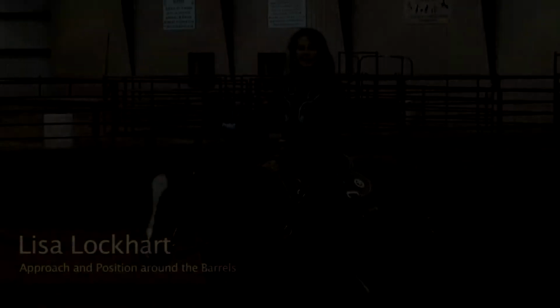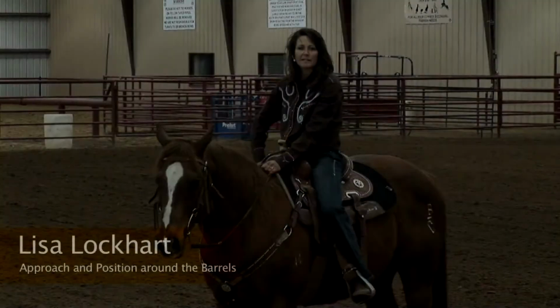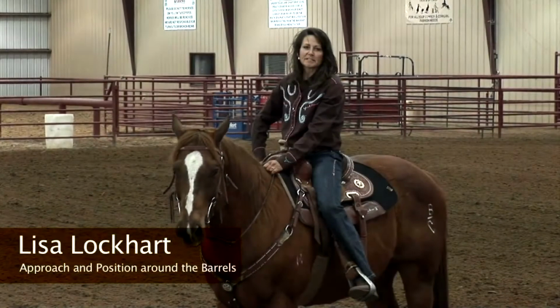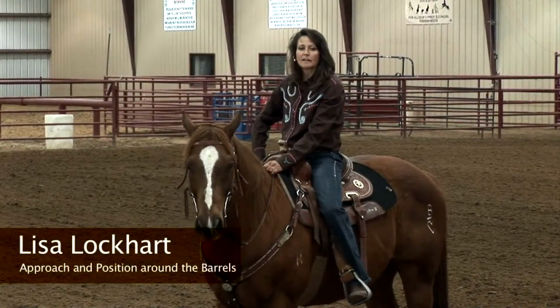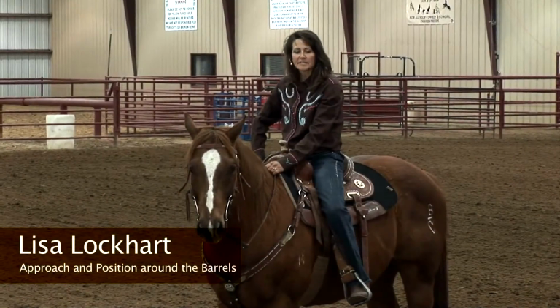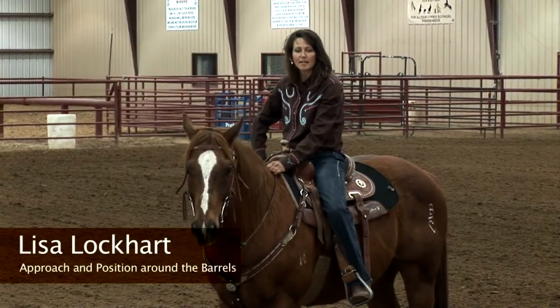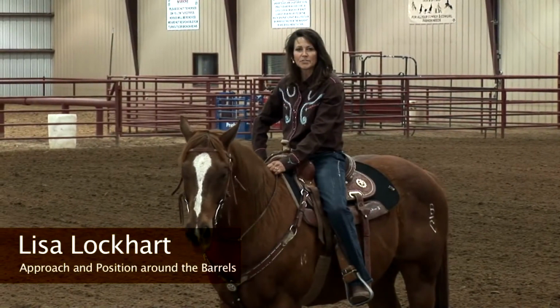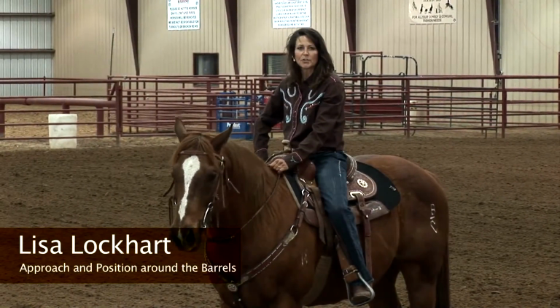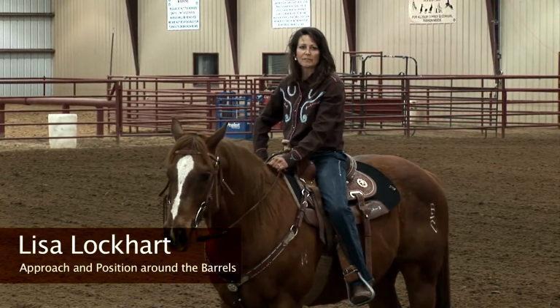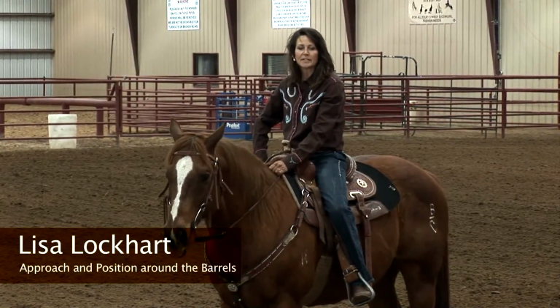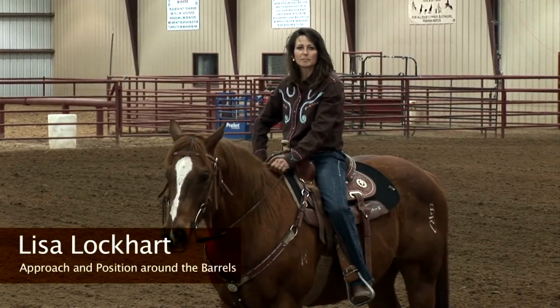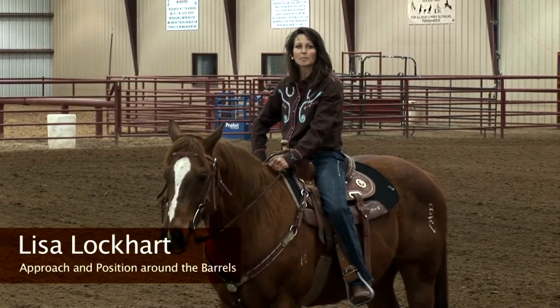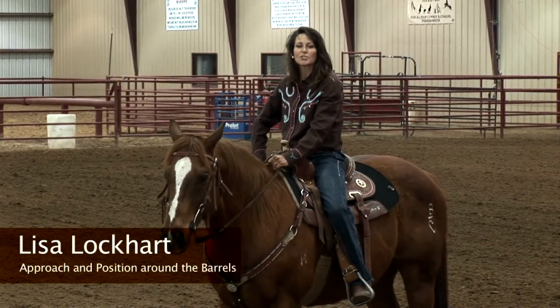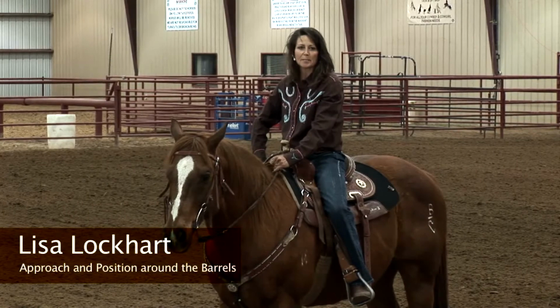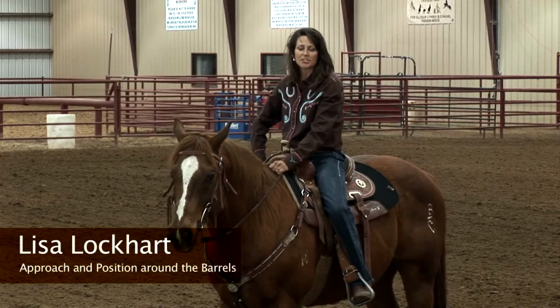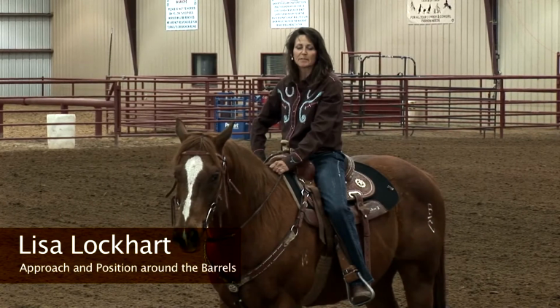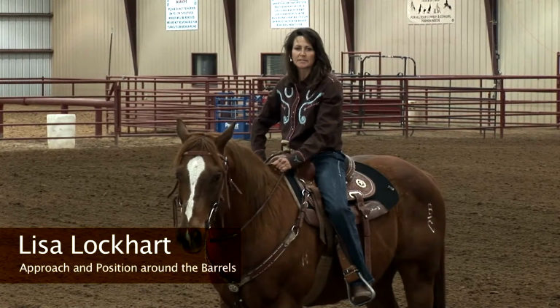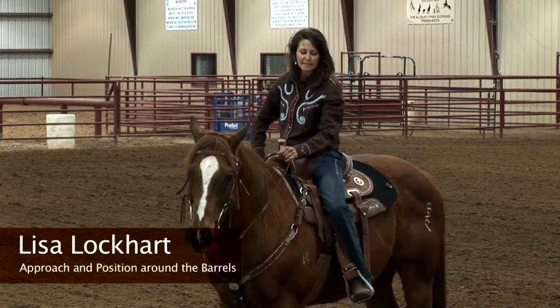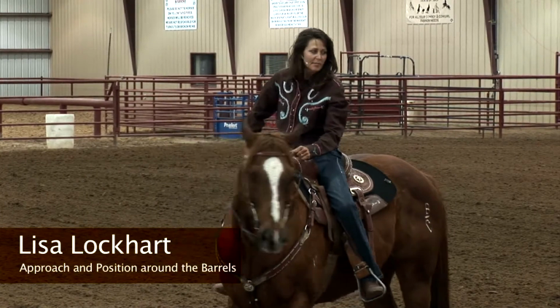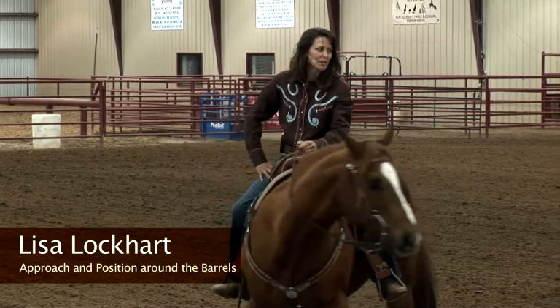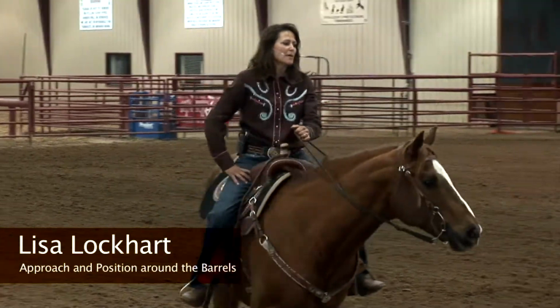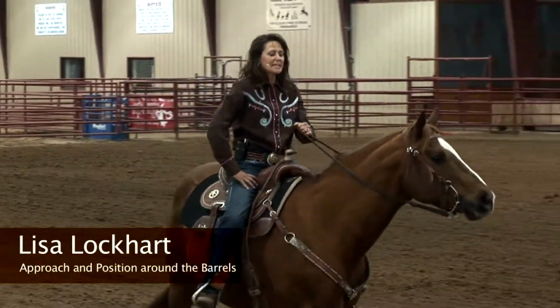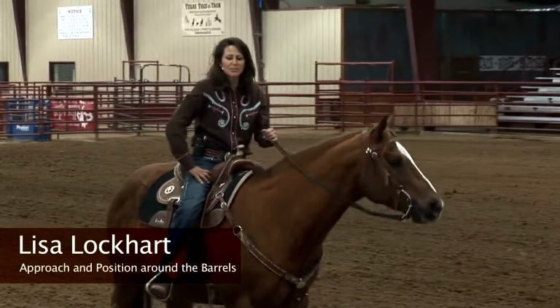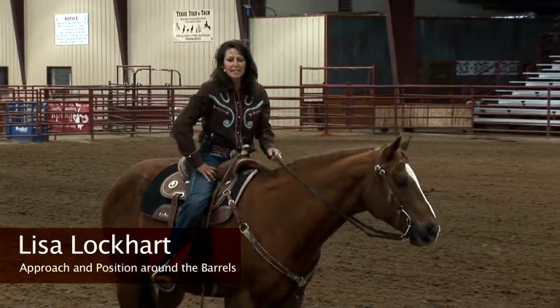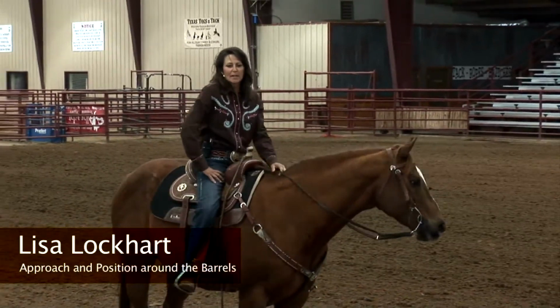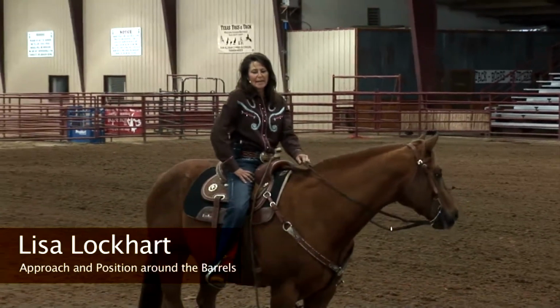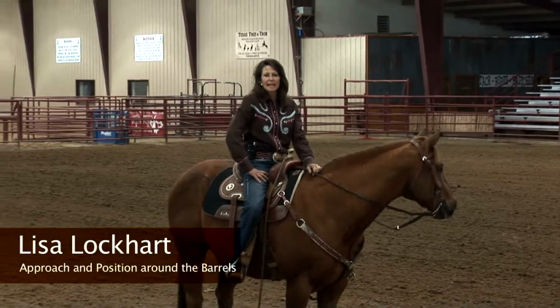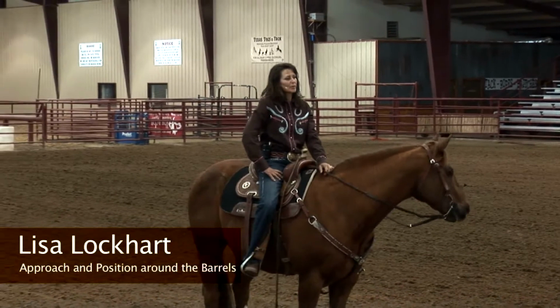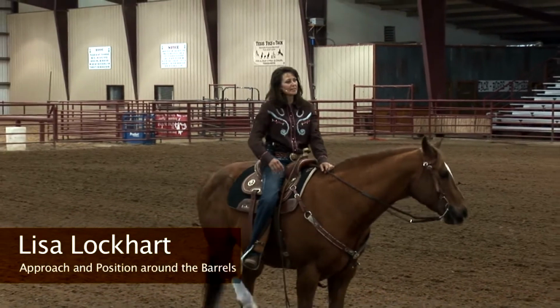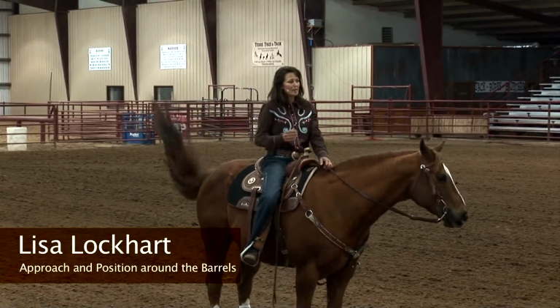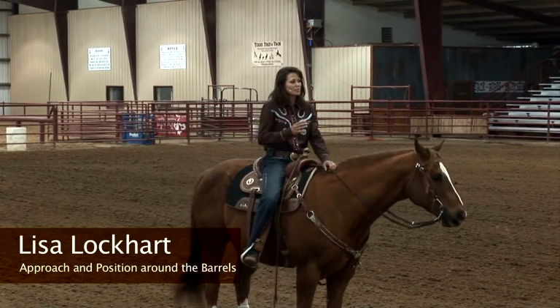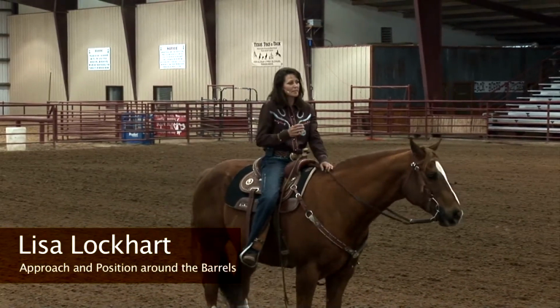Hi, I'm Lisa Lockhart, and today I'm going to show you a few things on my approach and my position around the barrels. First of all, I break it down into three main categories of my approach to the barrel.